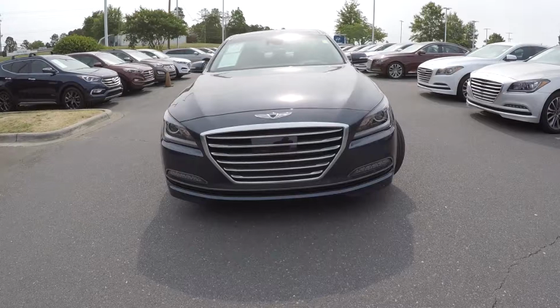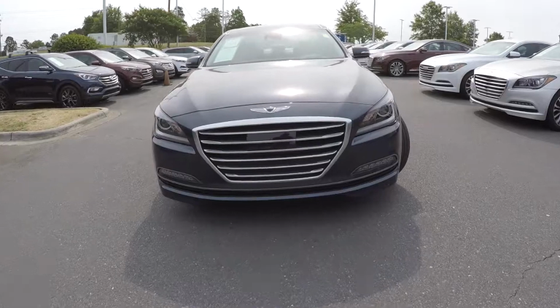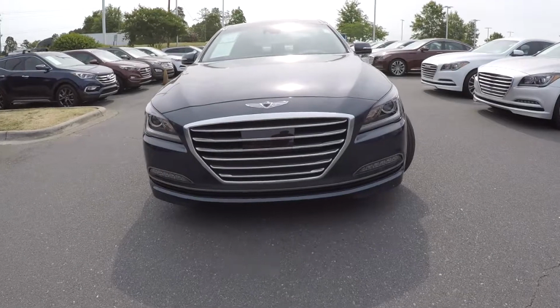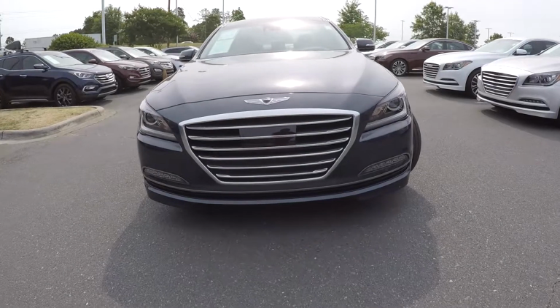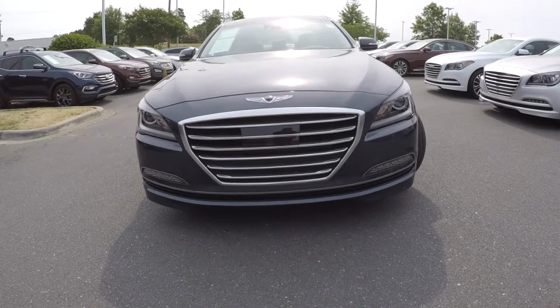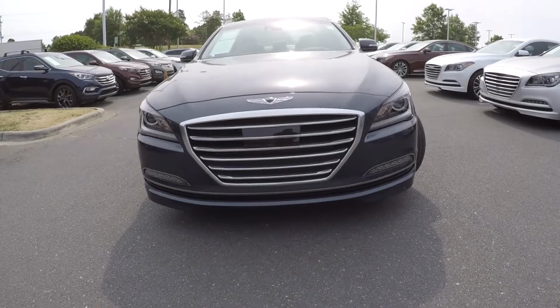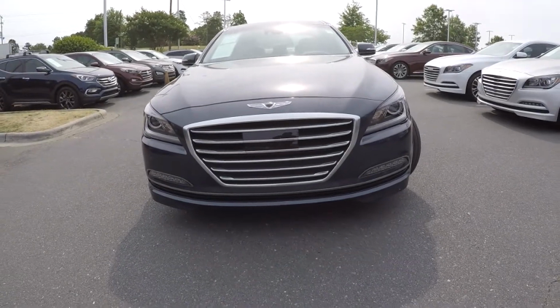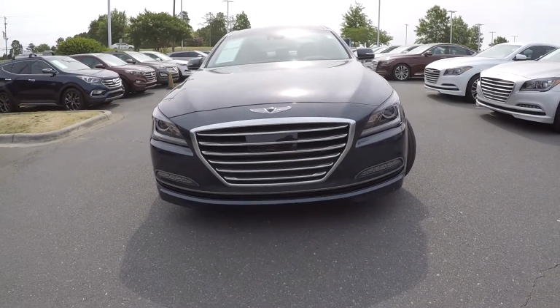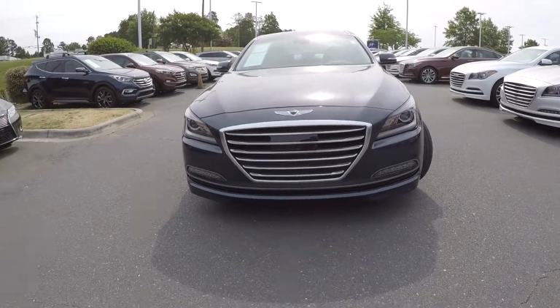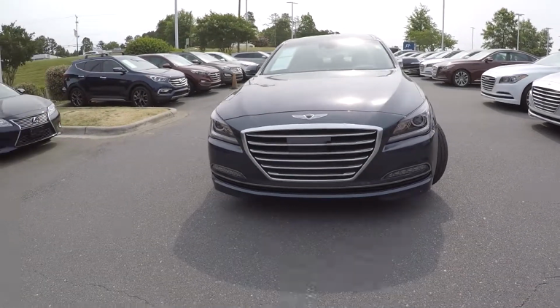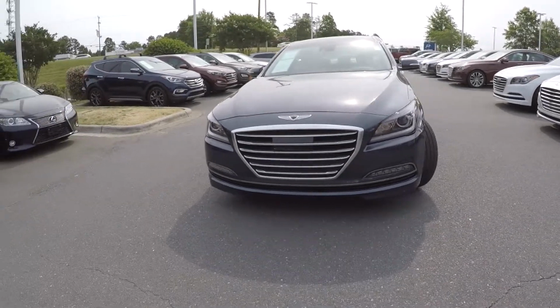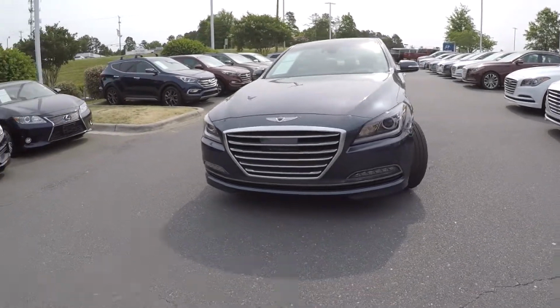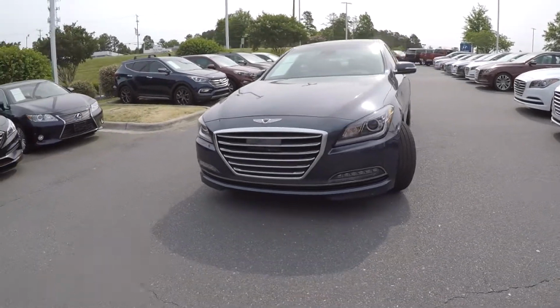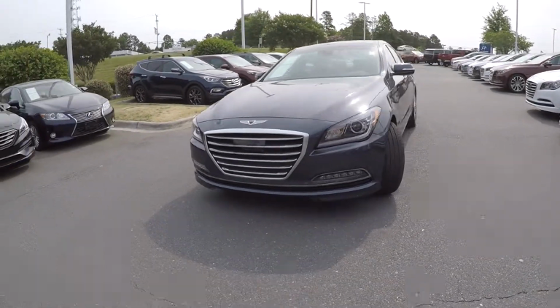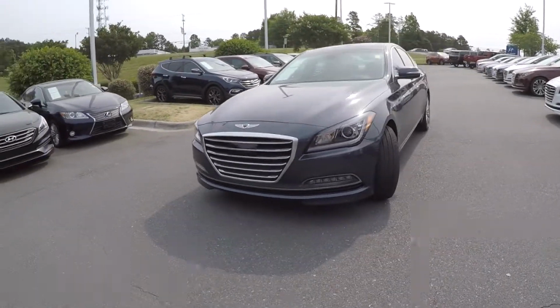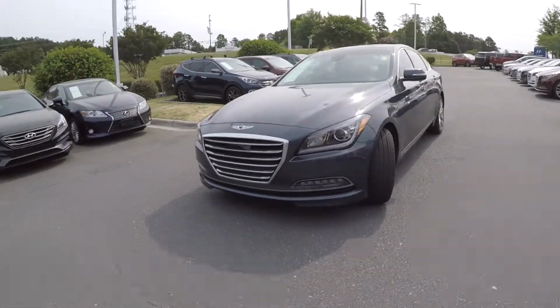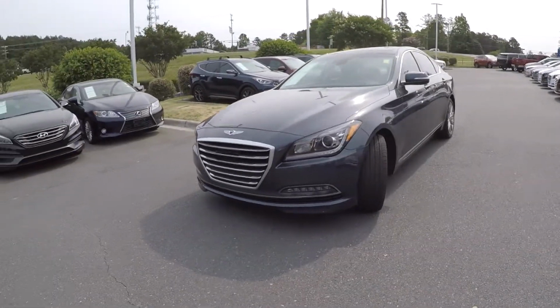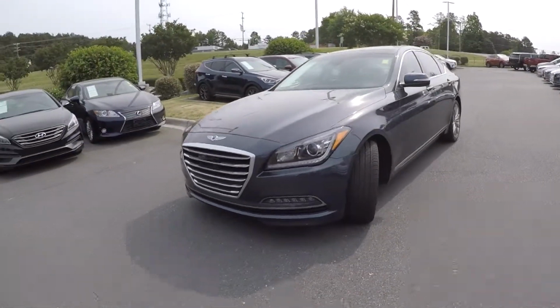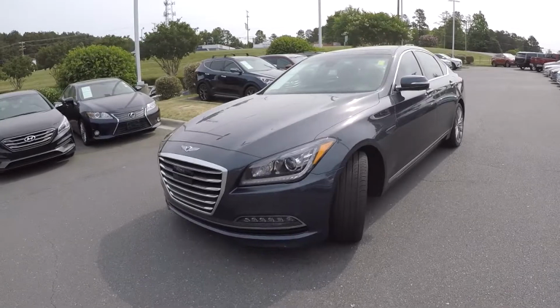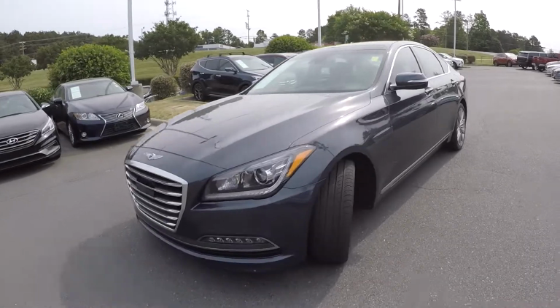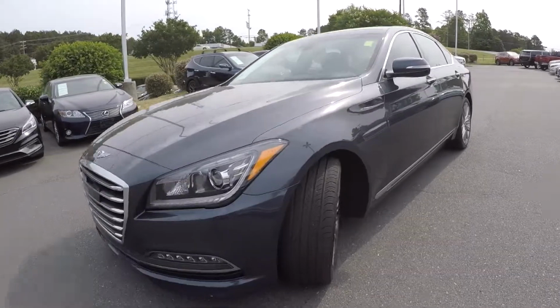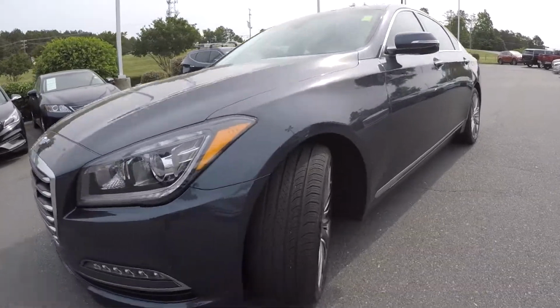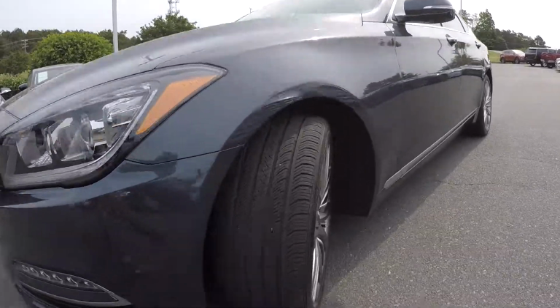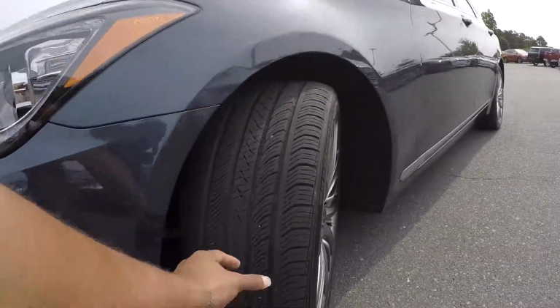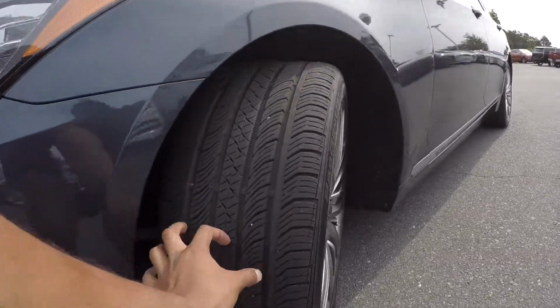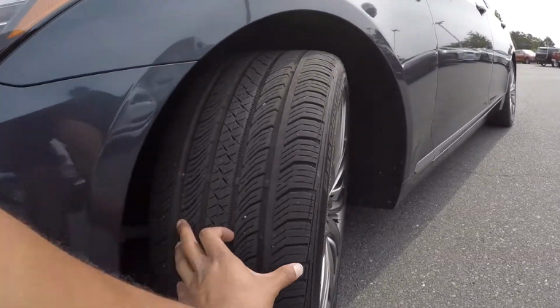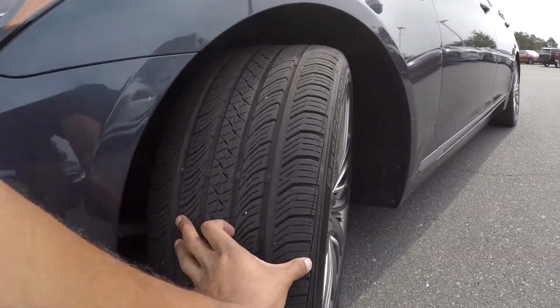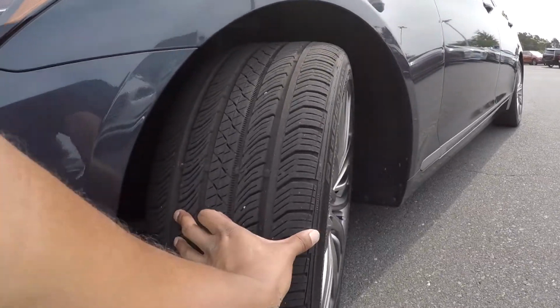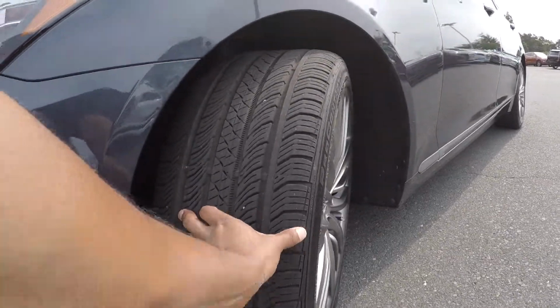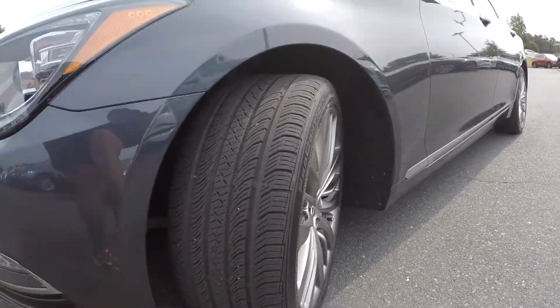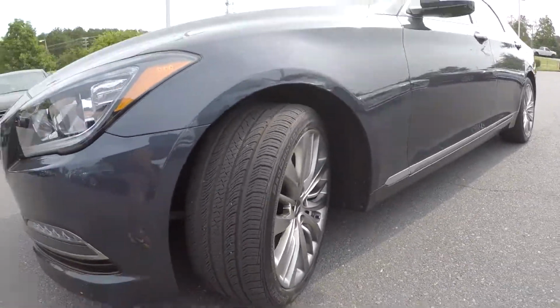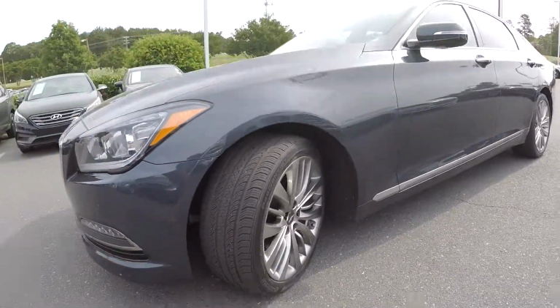Here you are today at Kepfer Hyundai looking at a 2017 Genesis G80. Going to first start off with these tires, checking the tread here for you. Tread looks good.